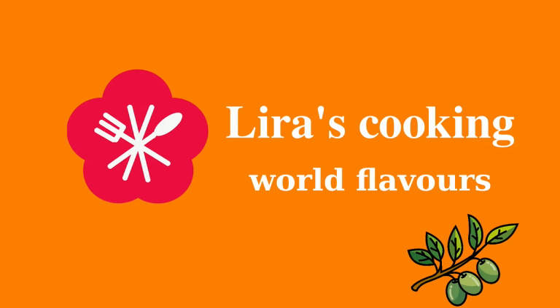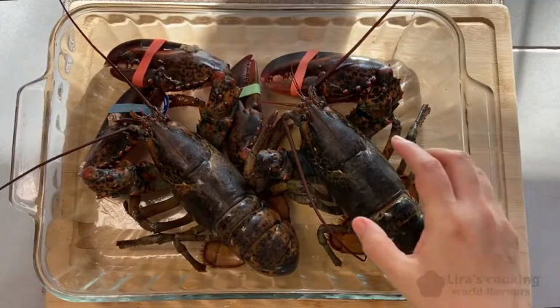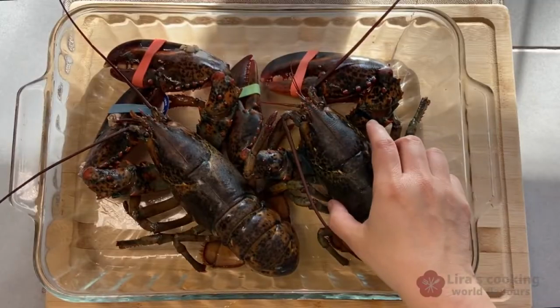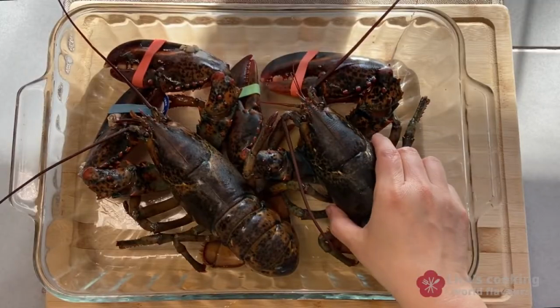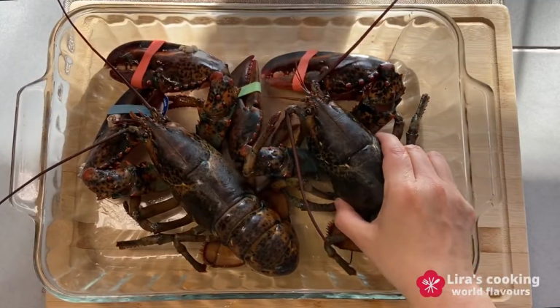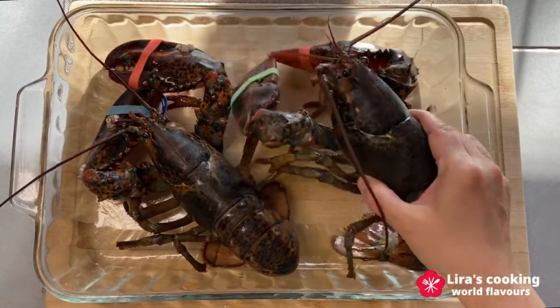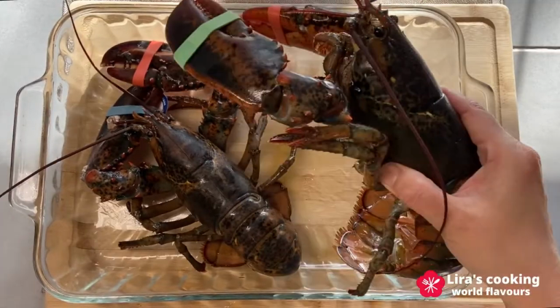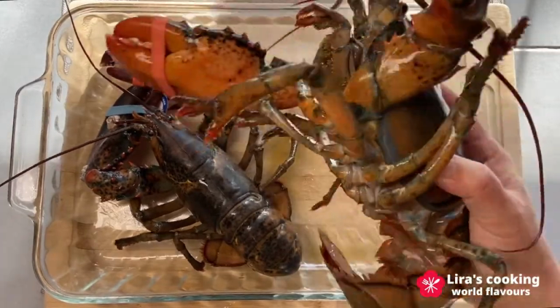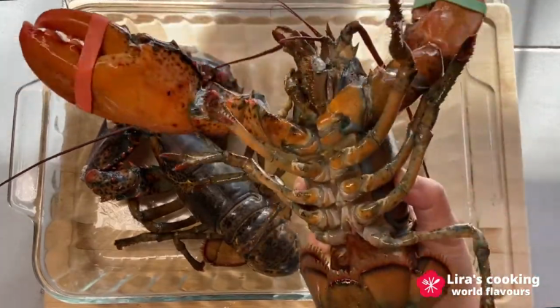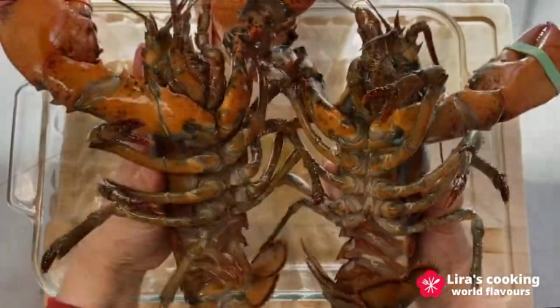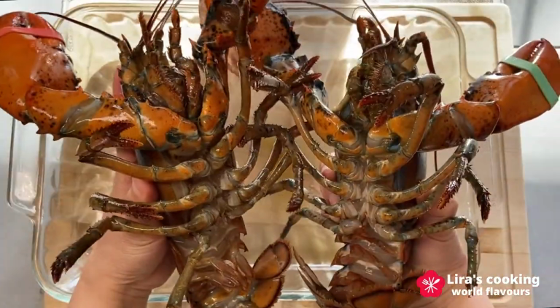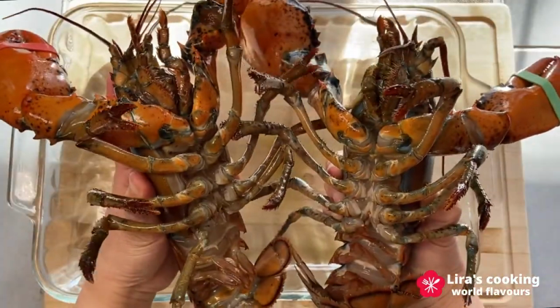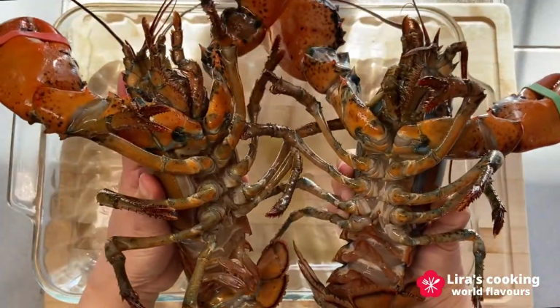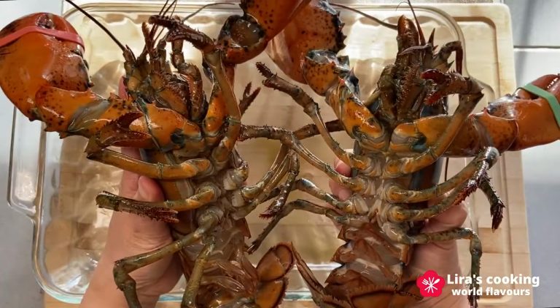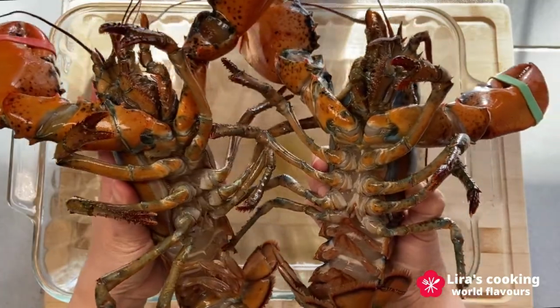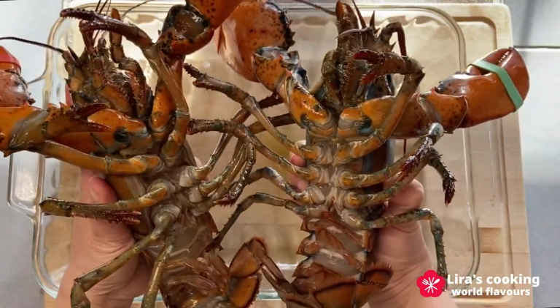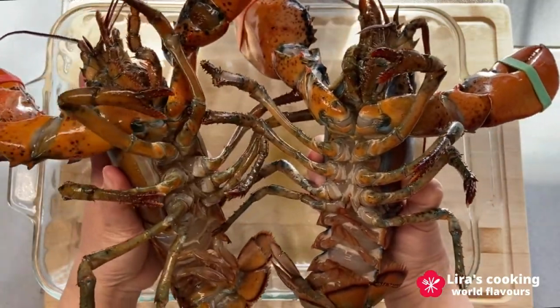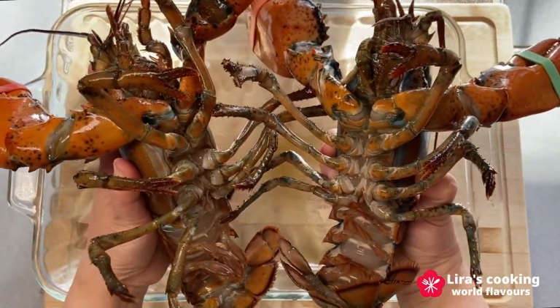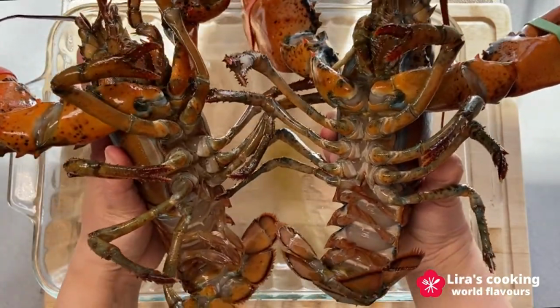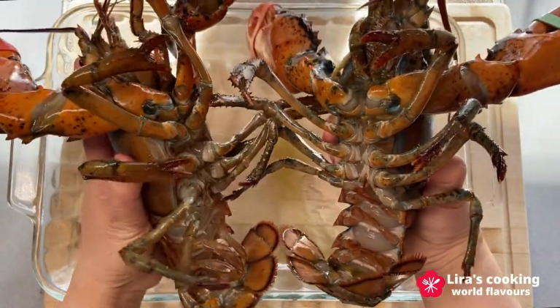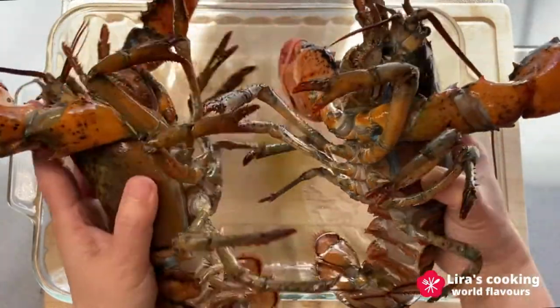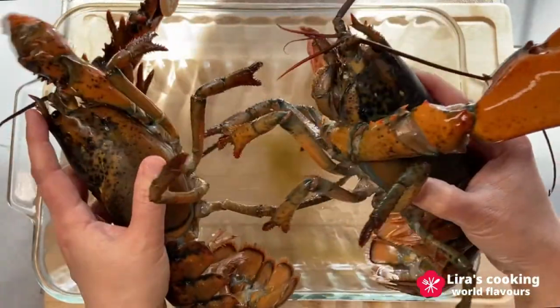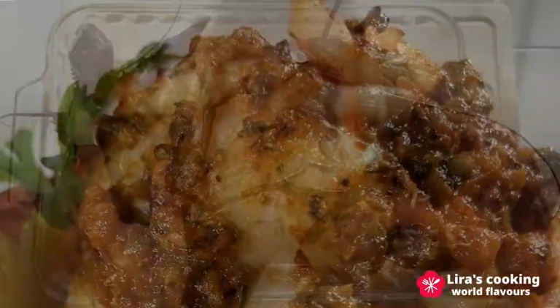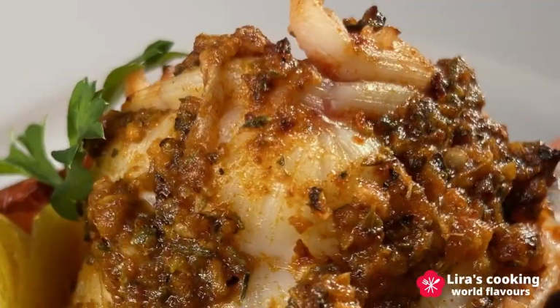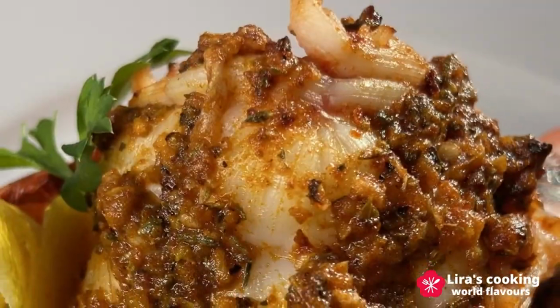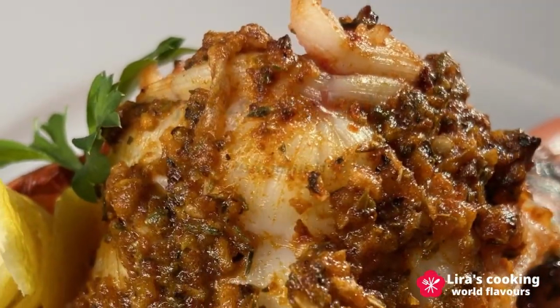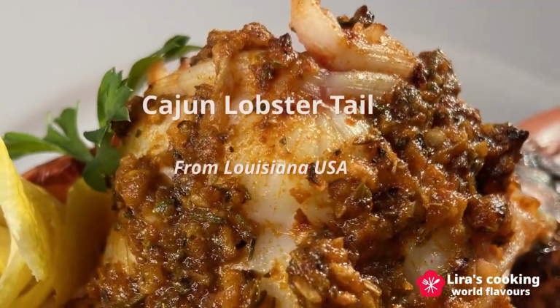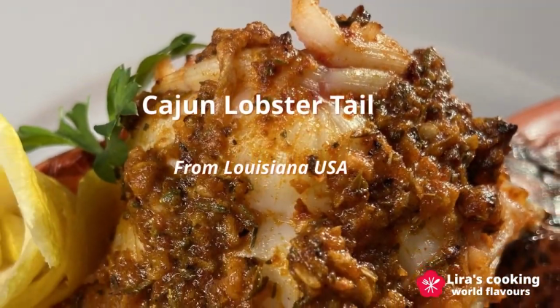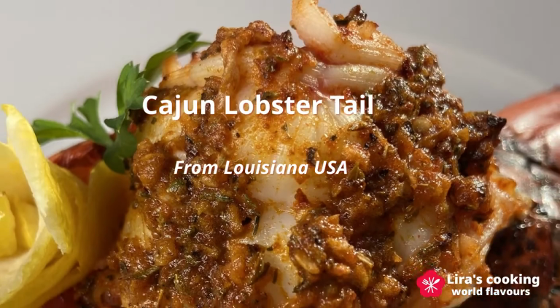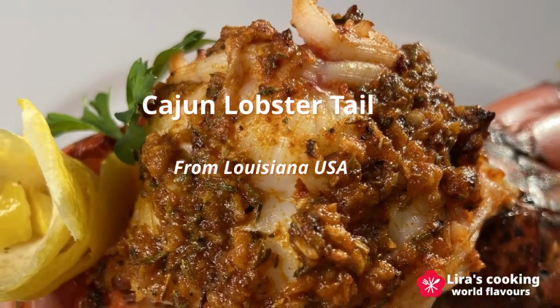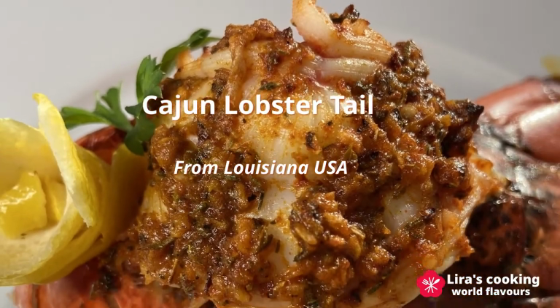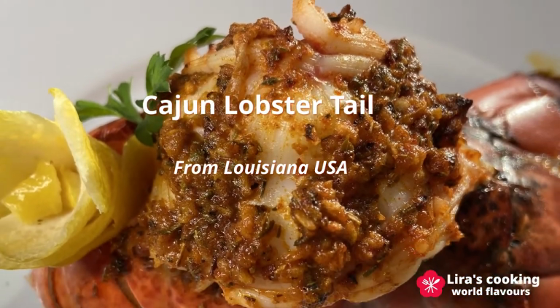Hello, welcome to my channel. It's the season for lobsters in North America now and I will show you my favorite lobster recipe today: bake the Cajun lobster tail.